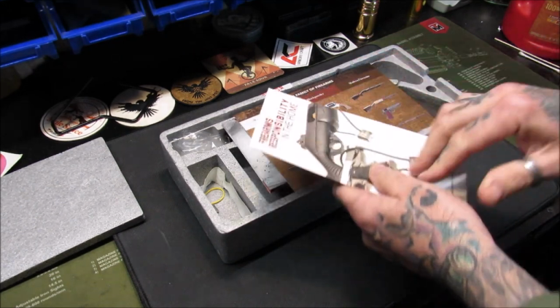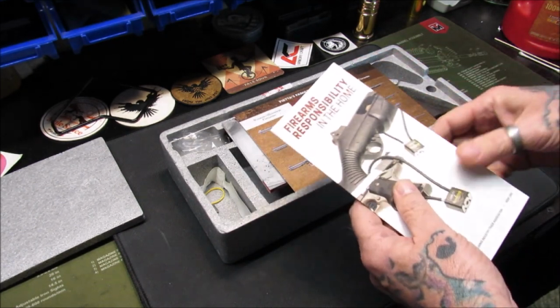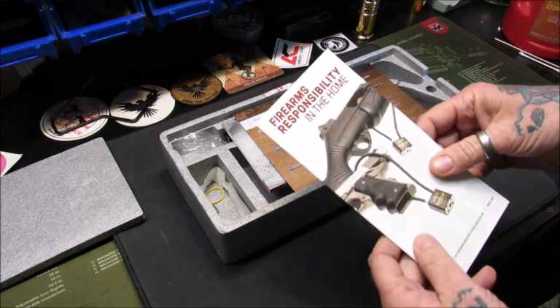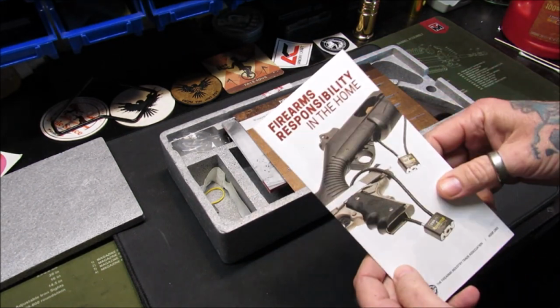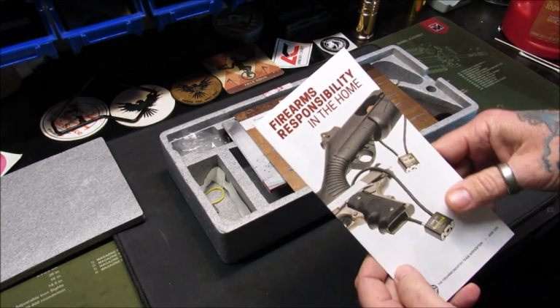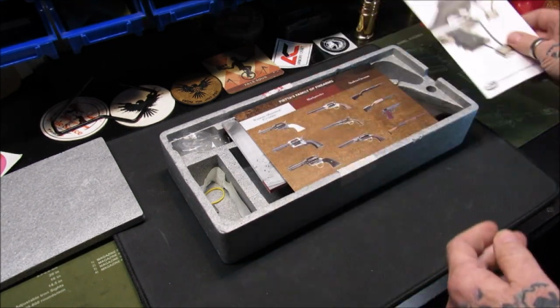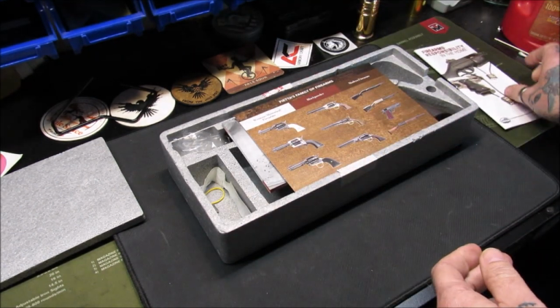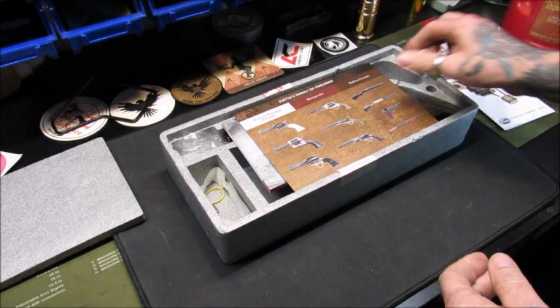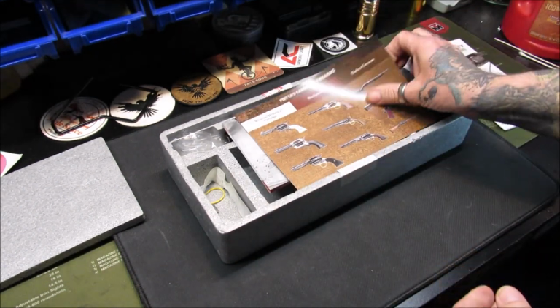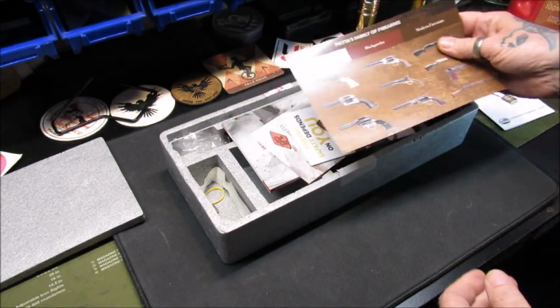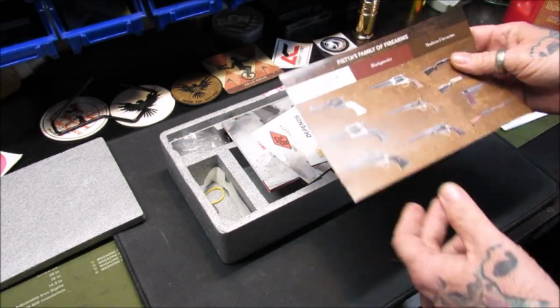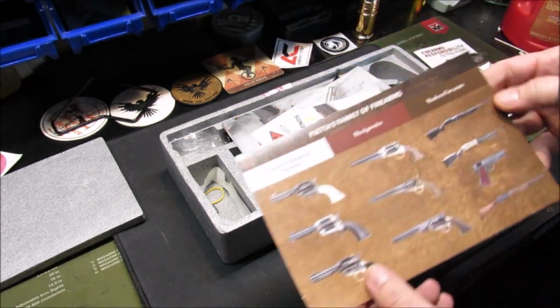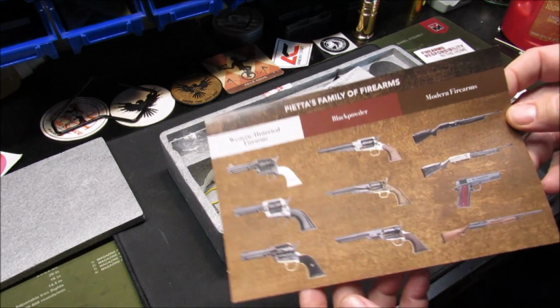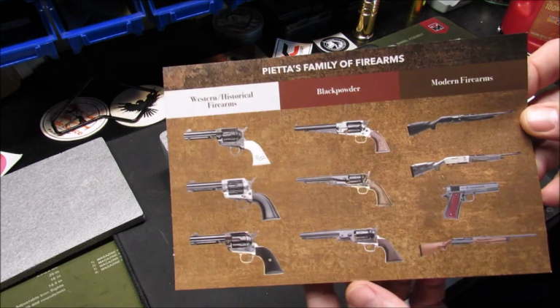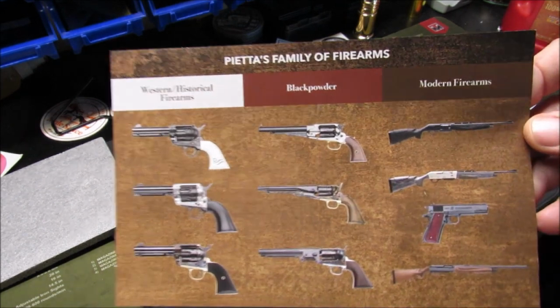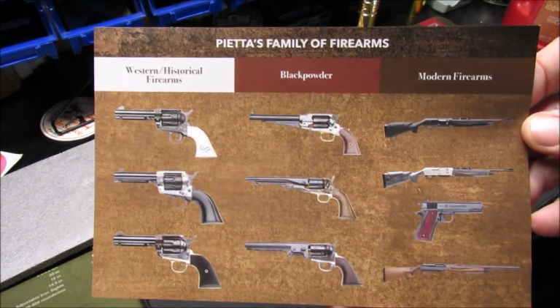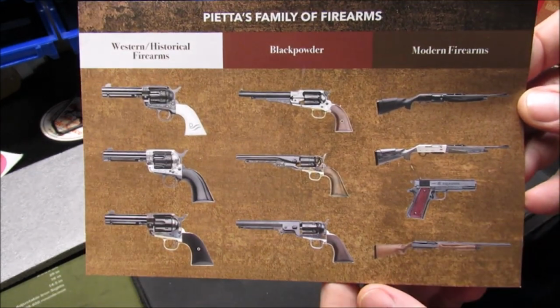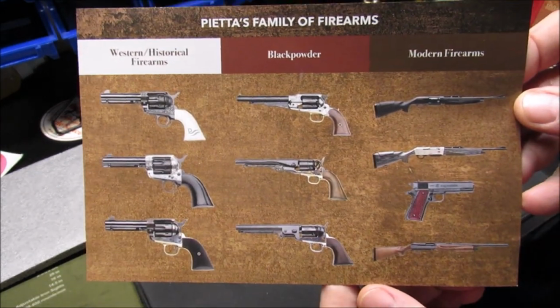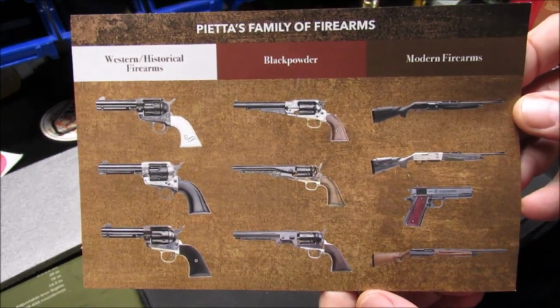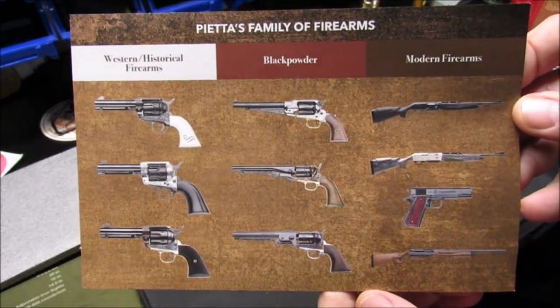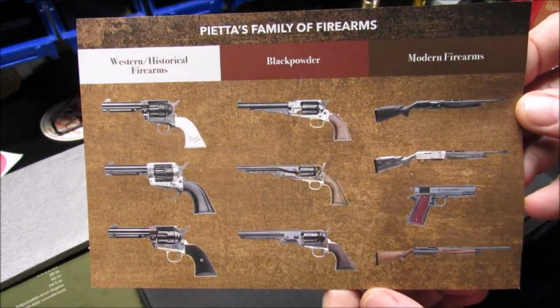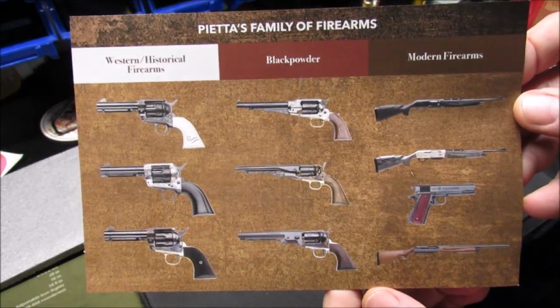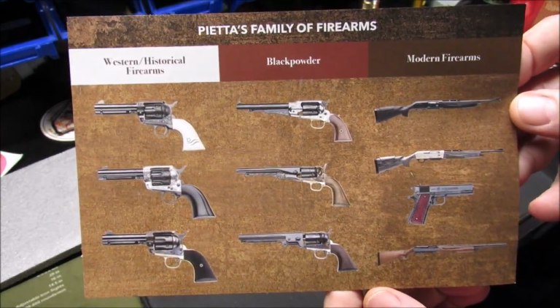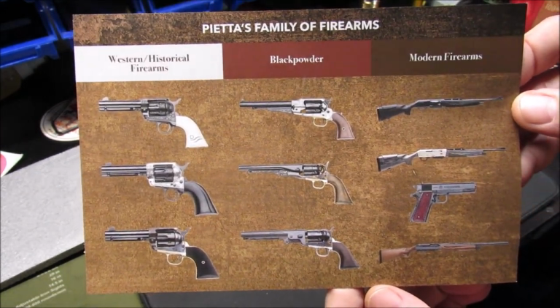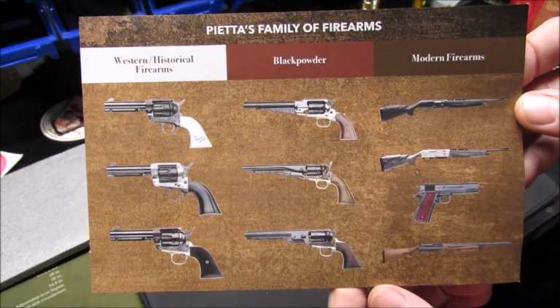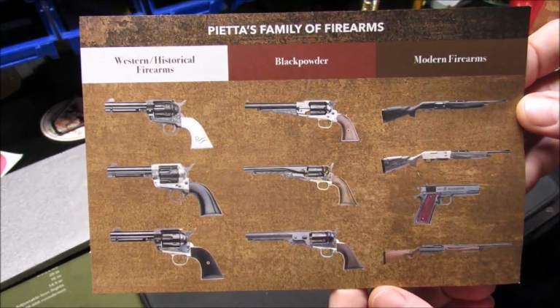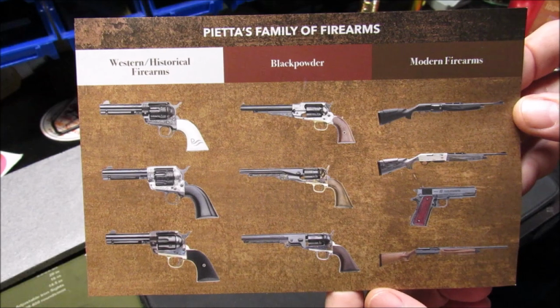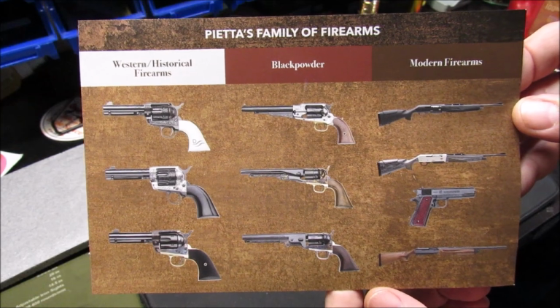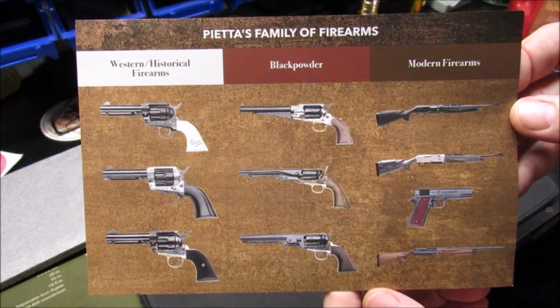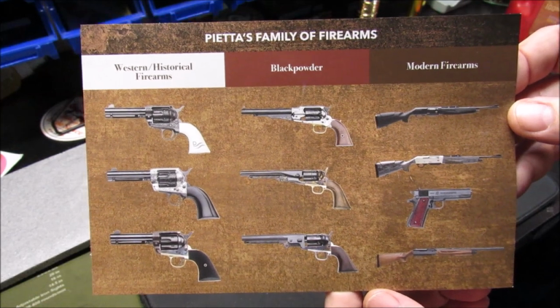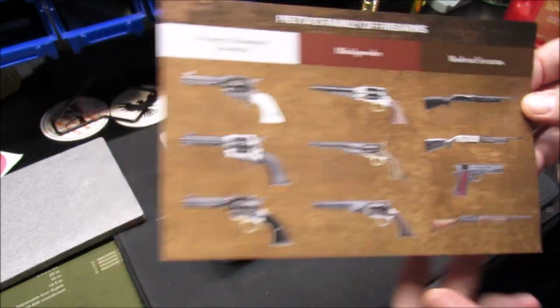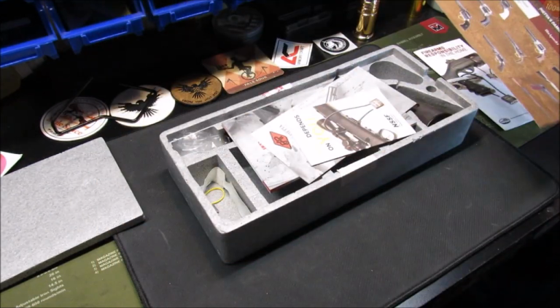Let's get this out of its styrofoam packaging. First we've got a firearms responsibility insert, and next we have Pietta's family of firearms — pretty cool Western historical firearms, black powder, and modern firearms.